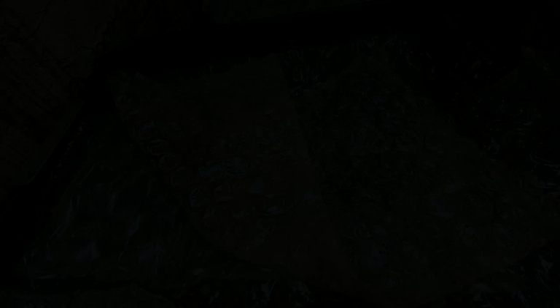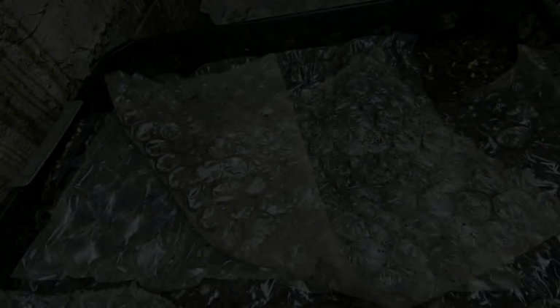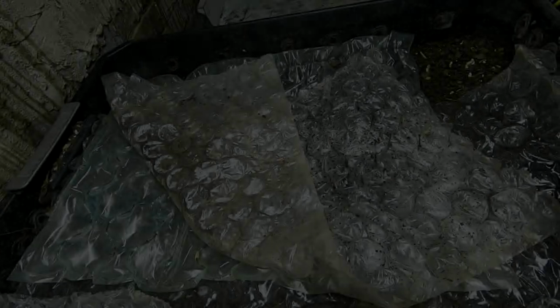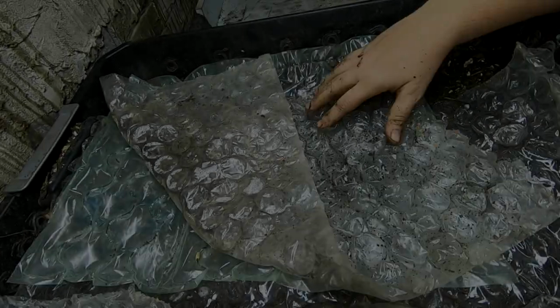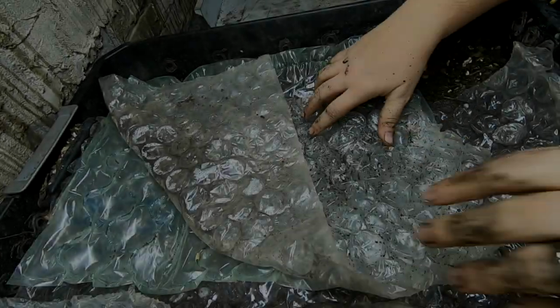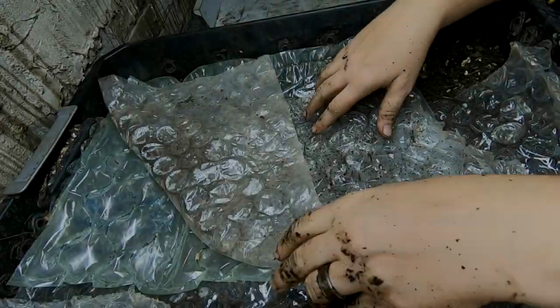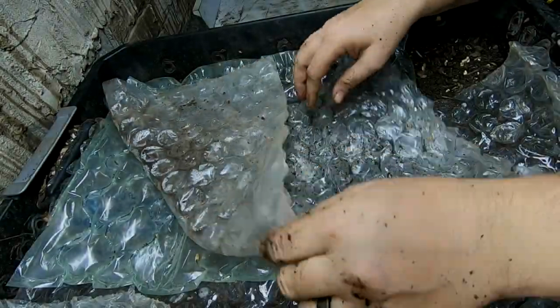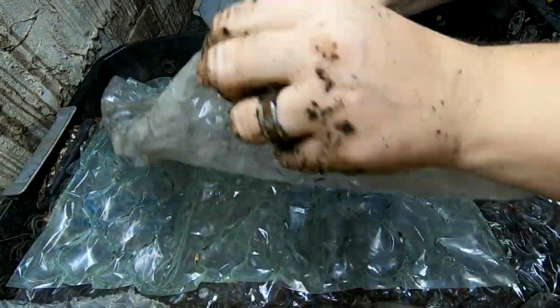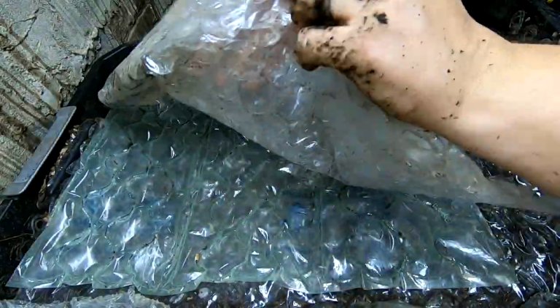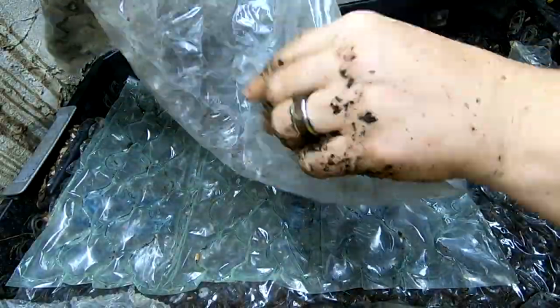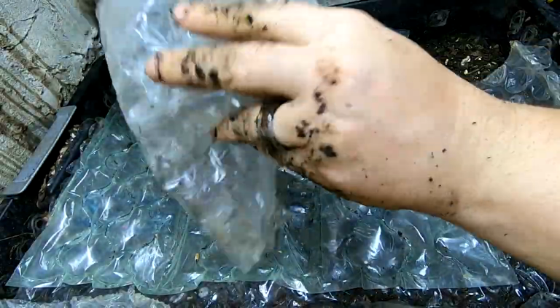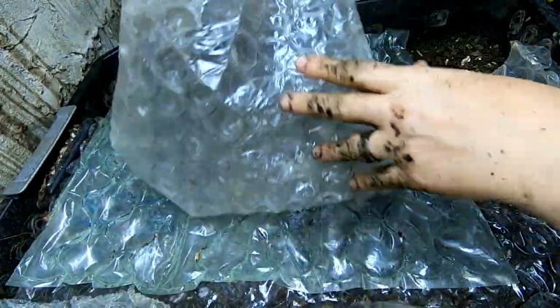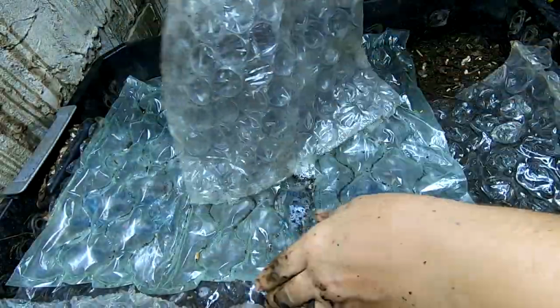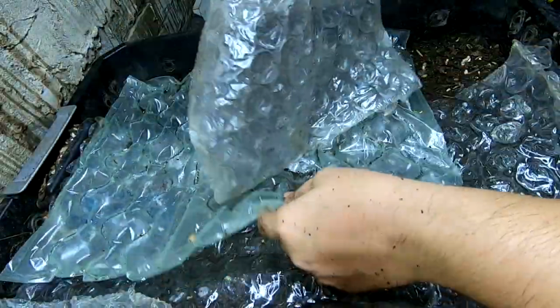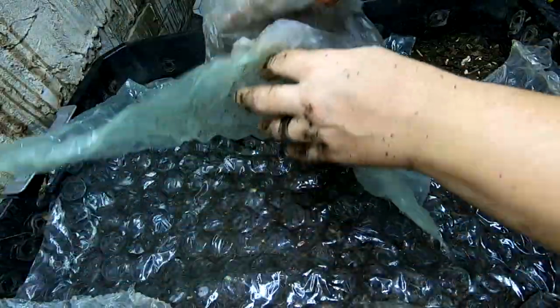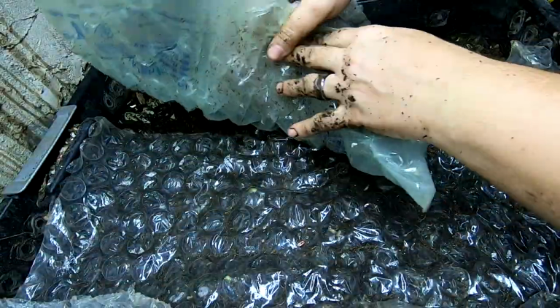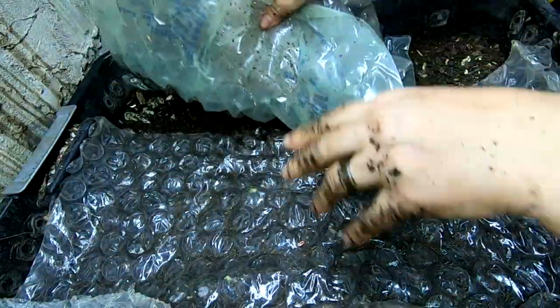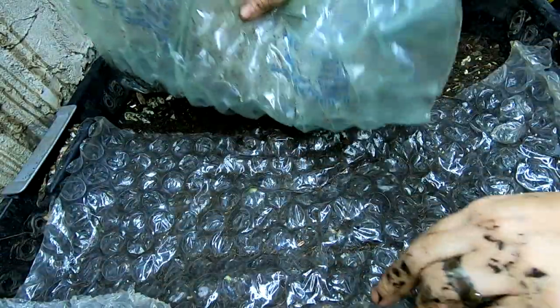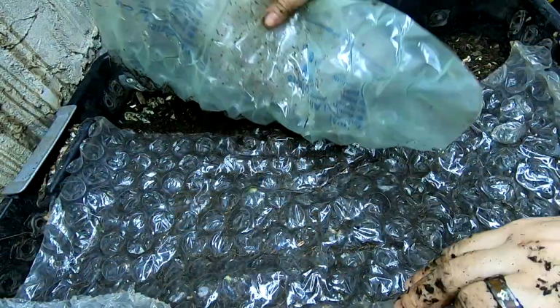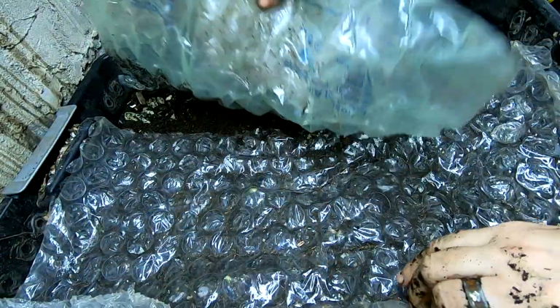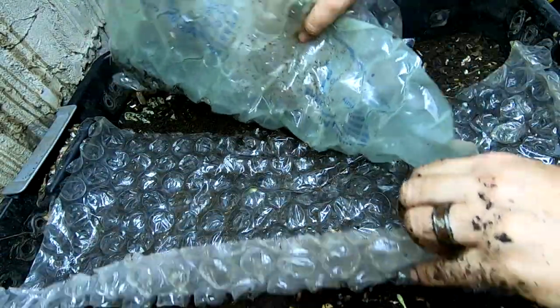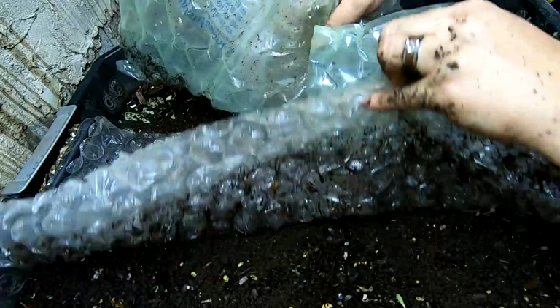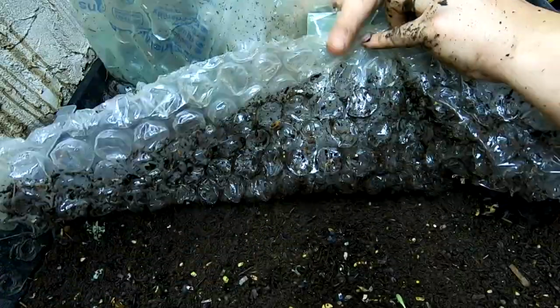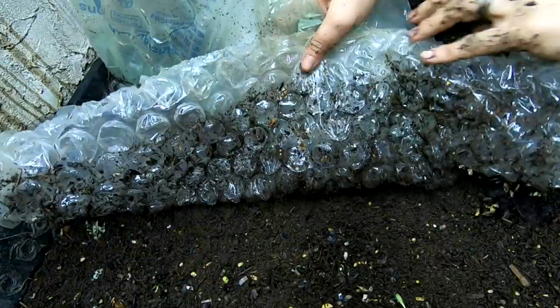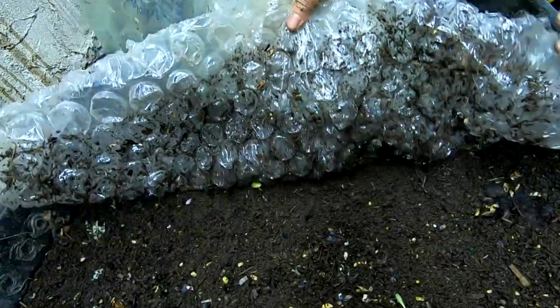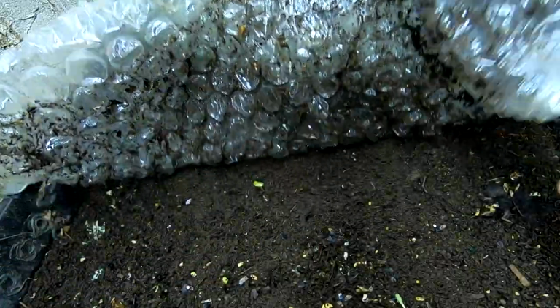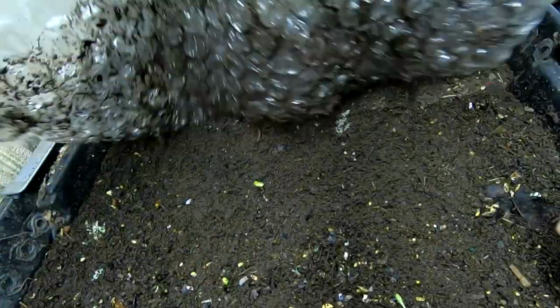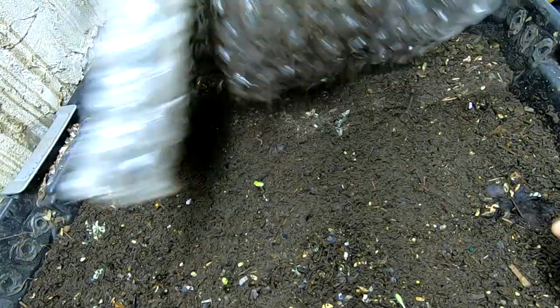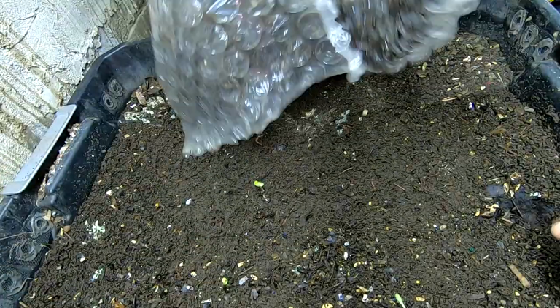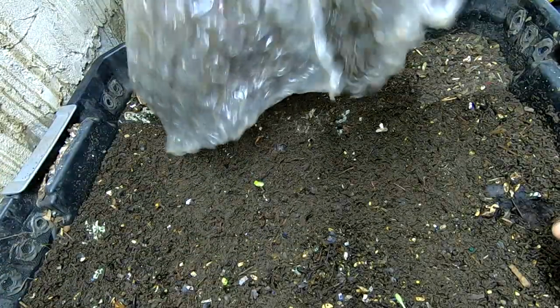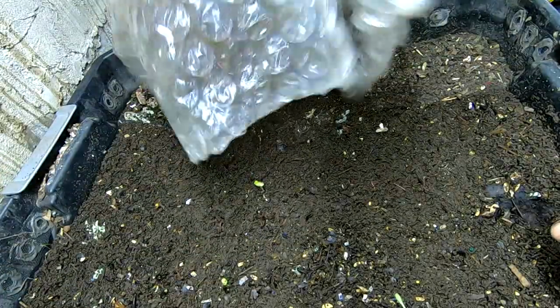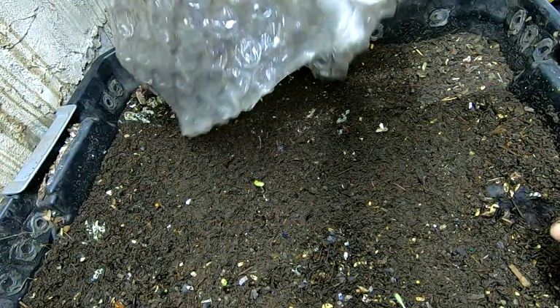Hey guys, it's Ann over at Plant Obsessed, and today we're going to look in on the DIY Stacked Bin and see what it's been doing.